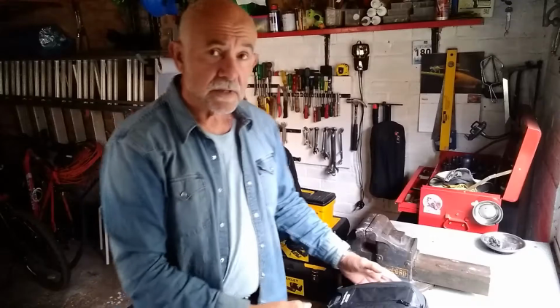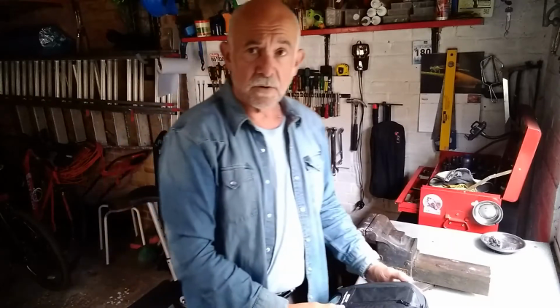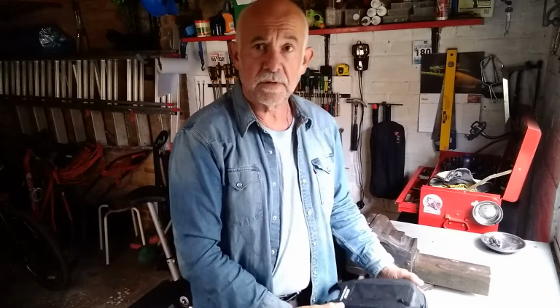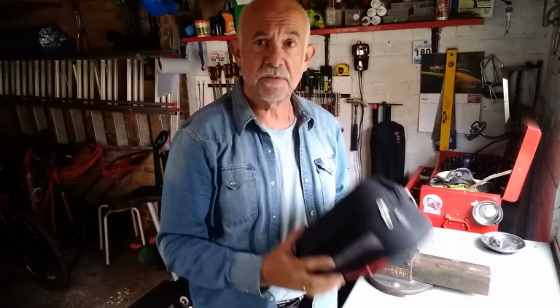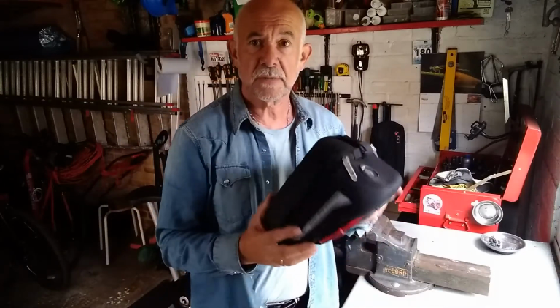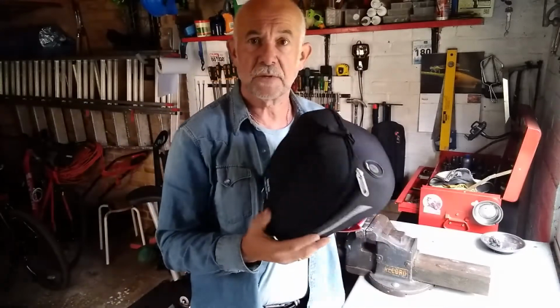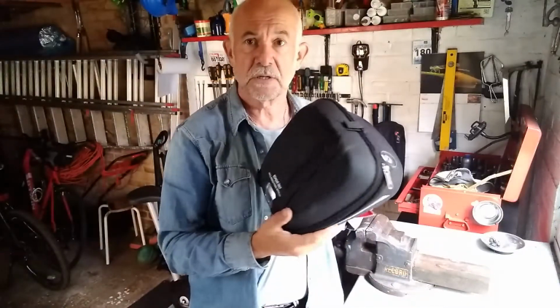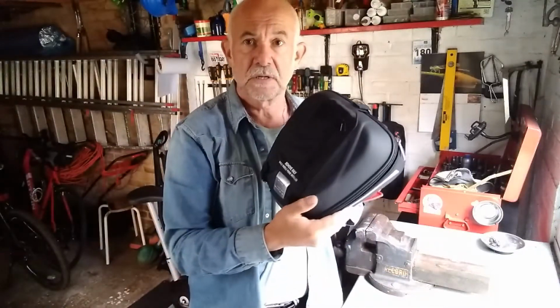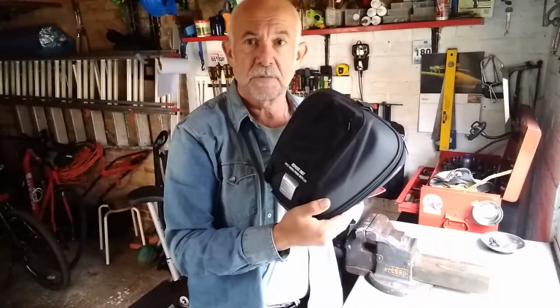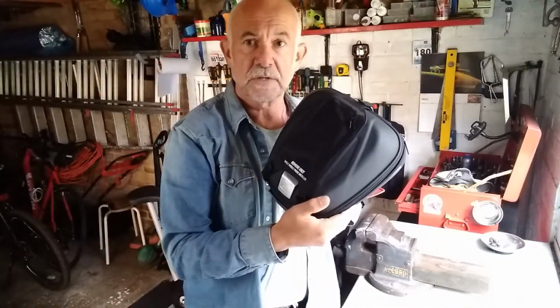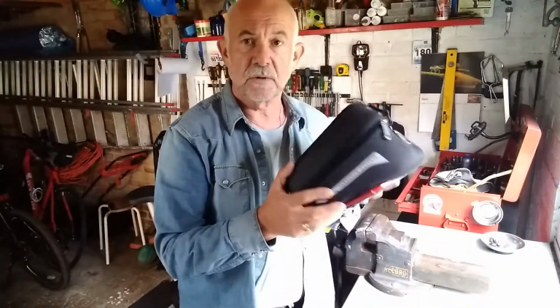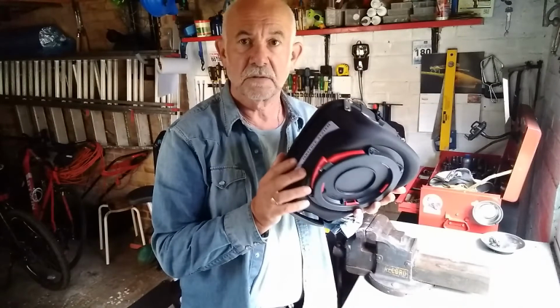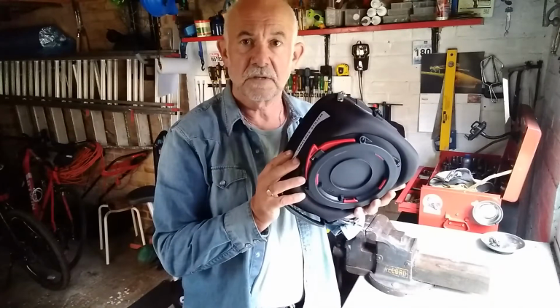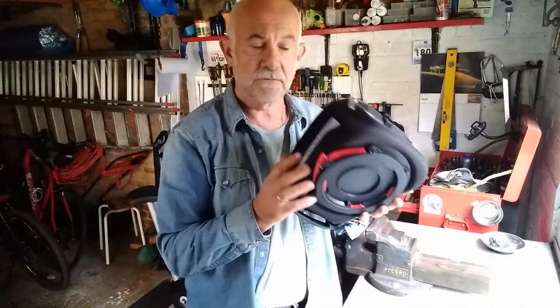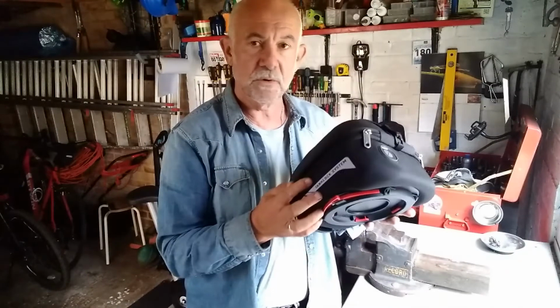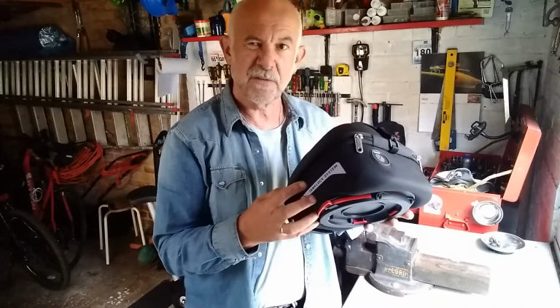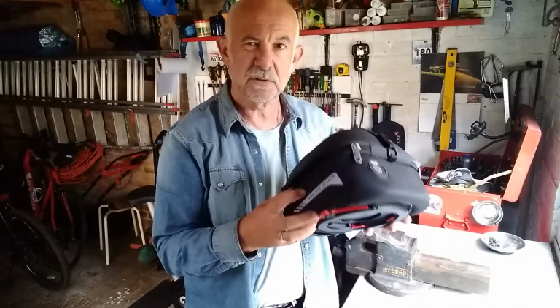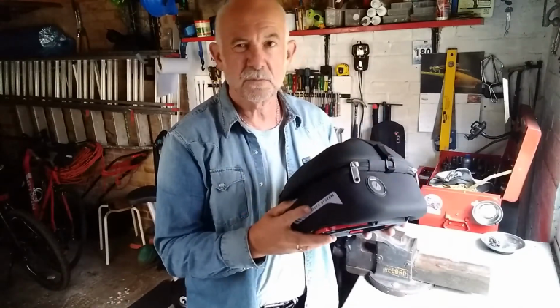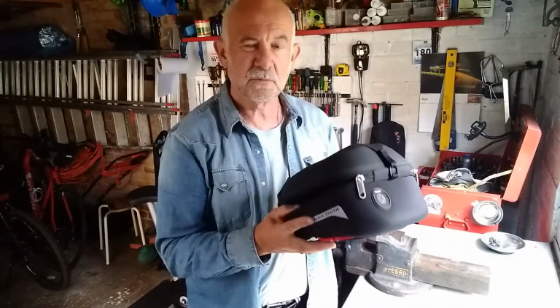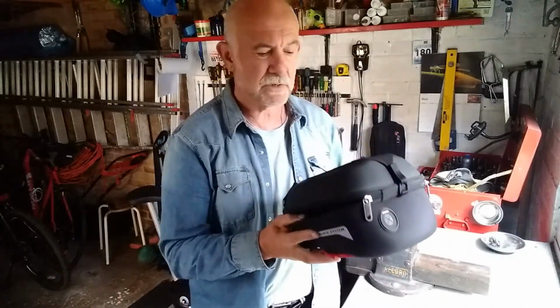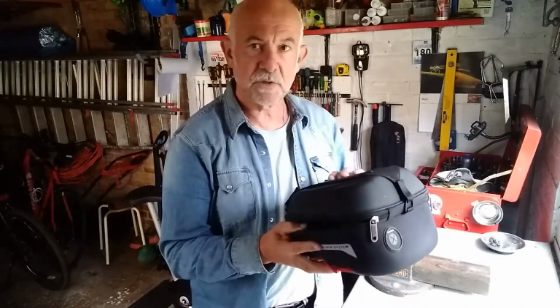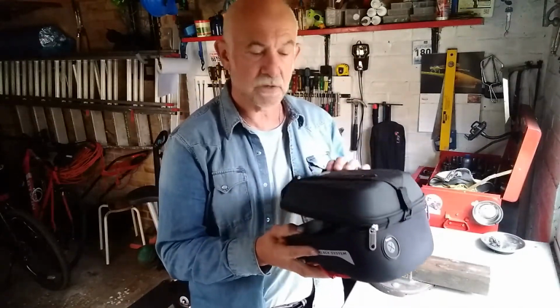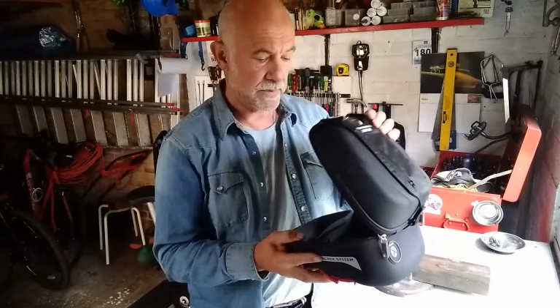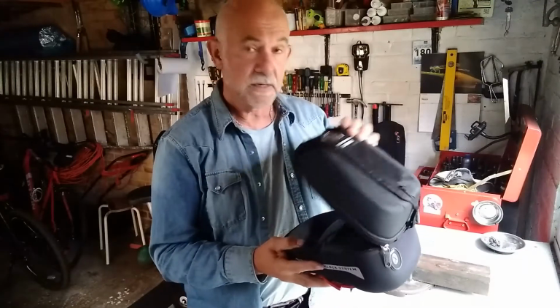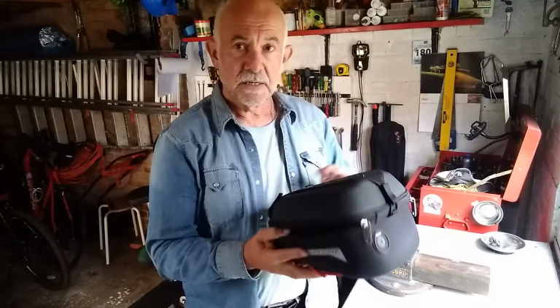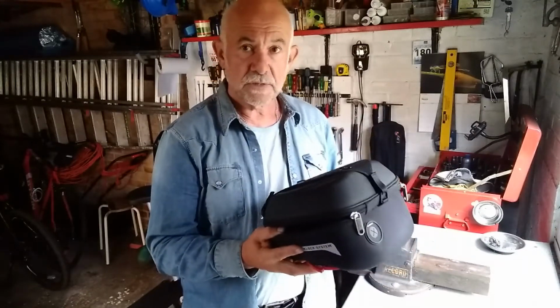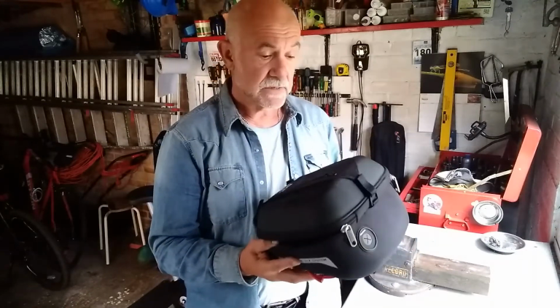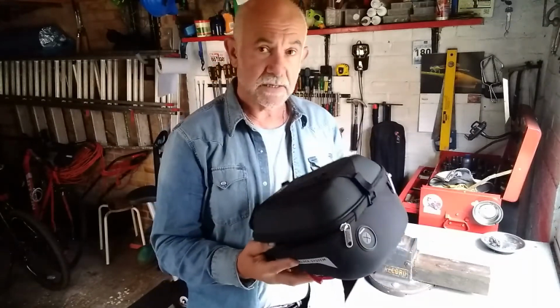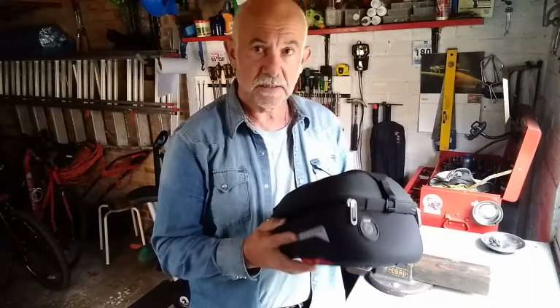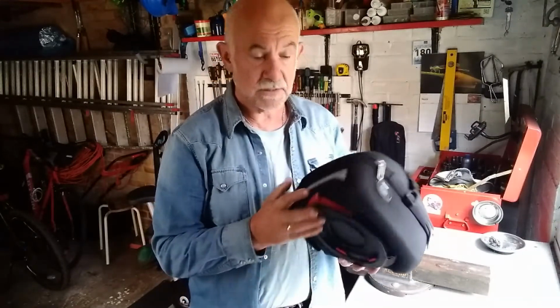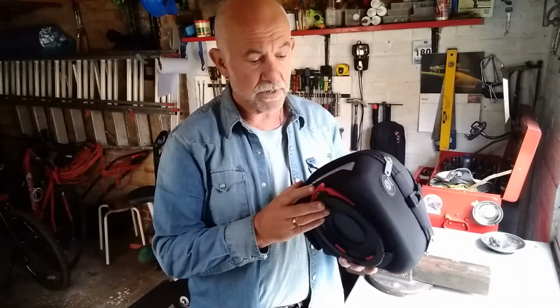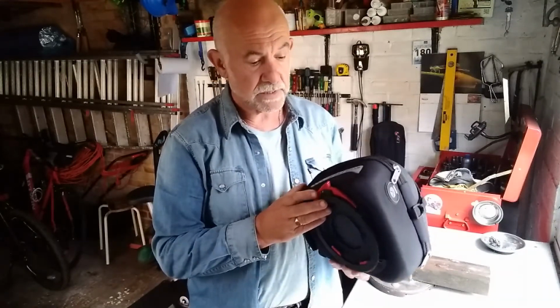This is a follow-up on the Givi tank bag which I posted a video on. This is really a review of how I found it — whether it's as good as I thought it would be. Principally I'd have to say yes, it's a brilliant little piece of kit.